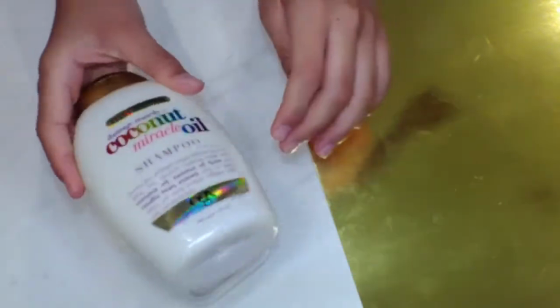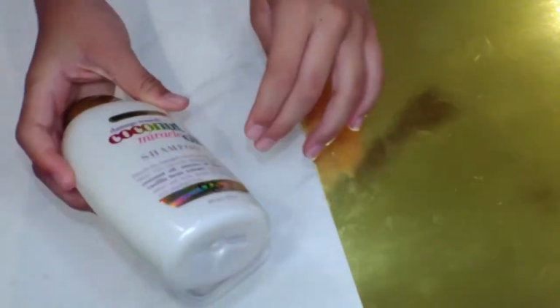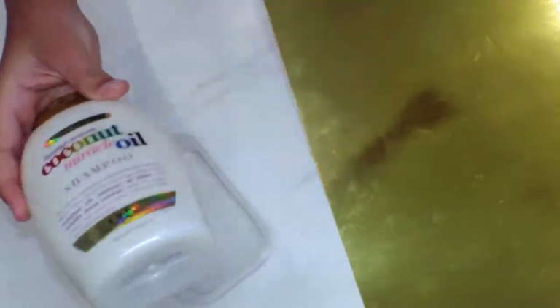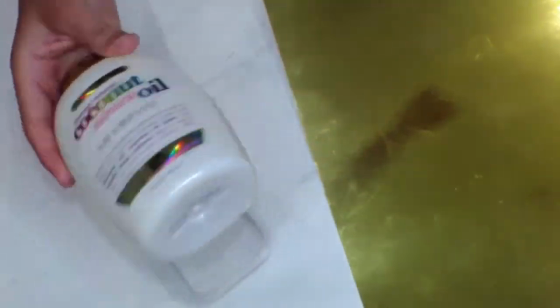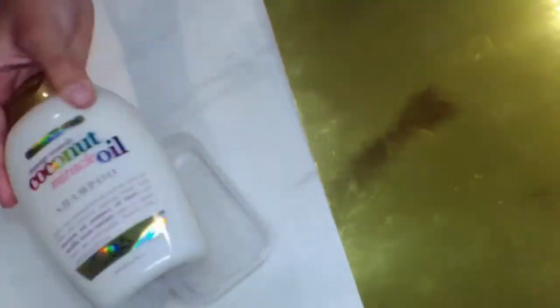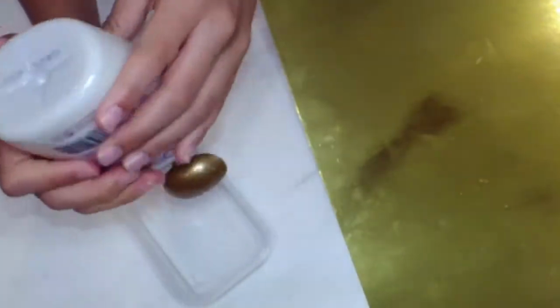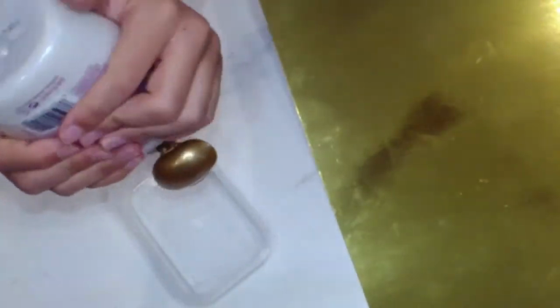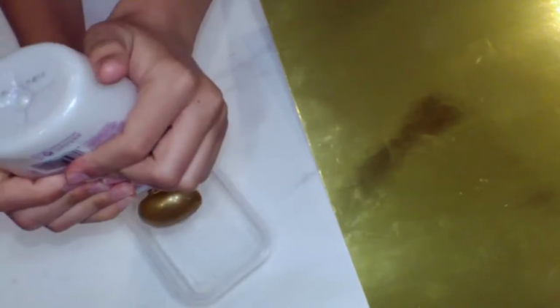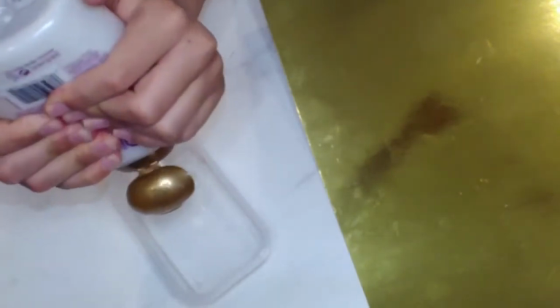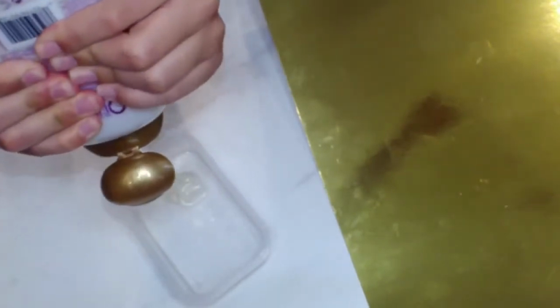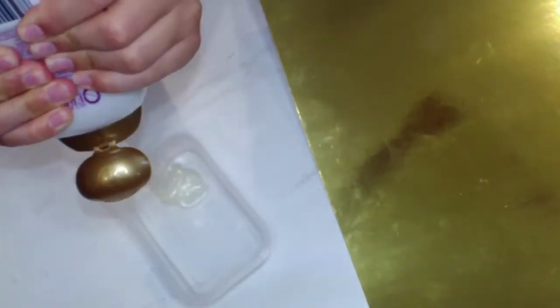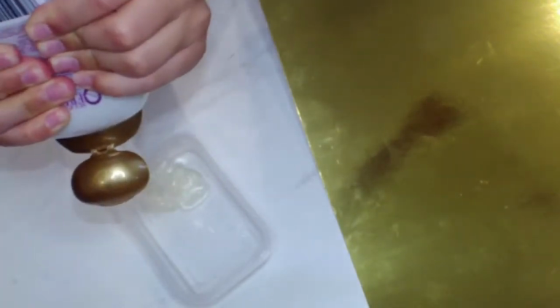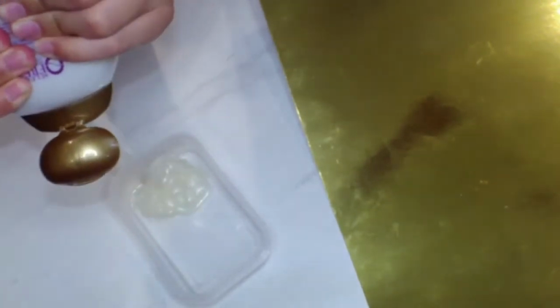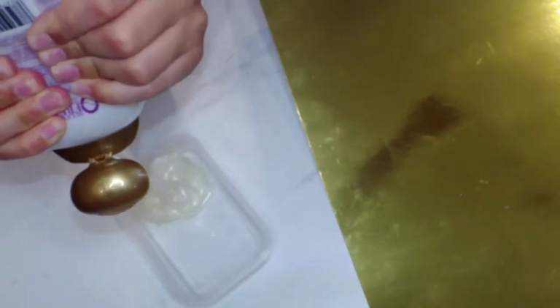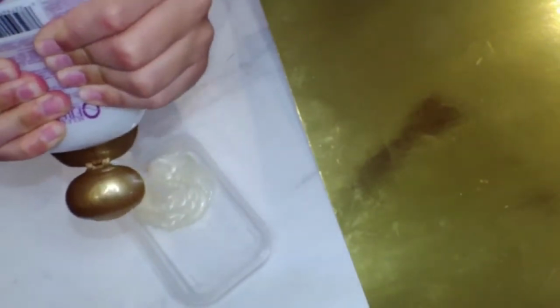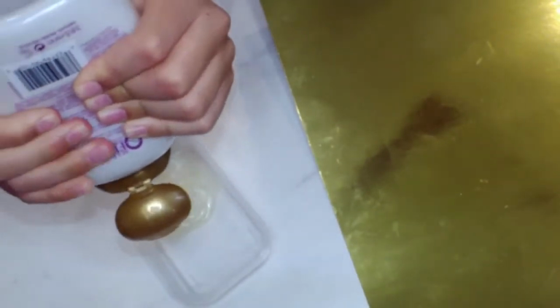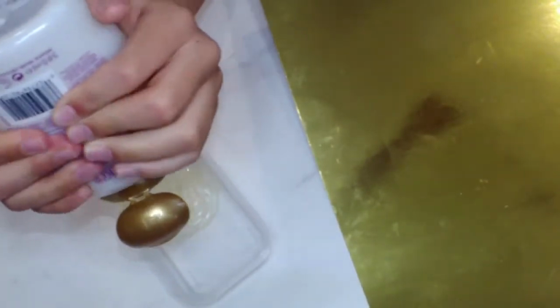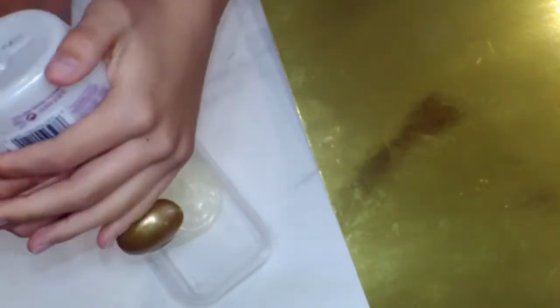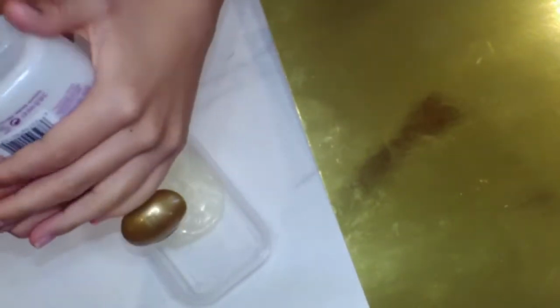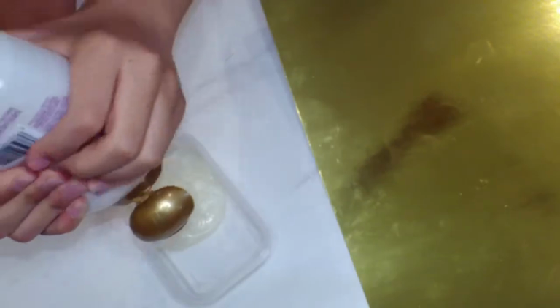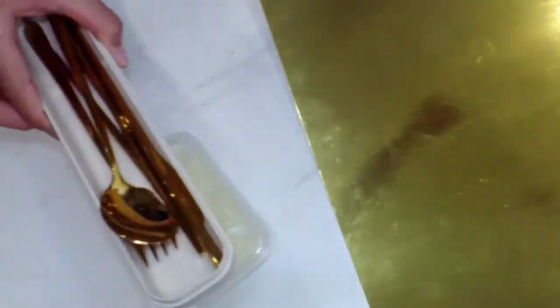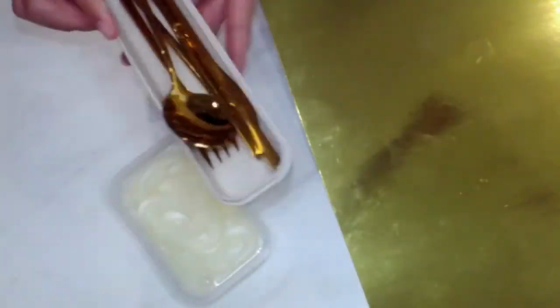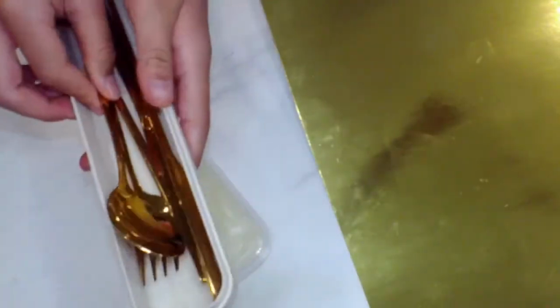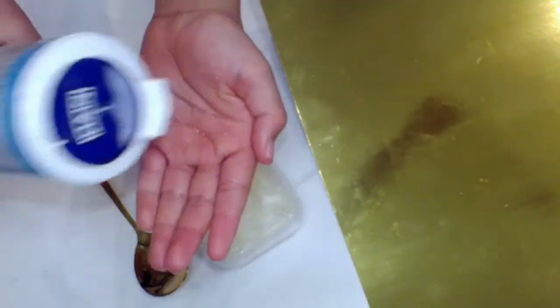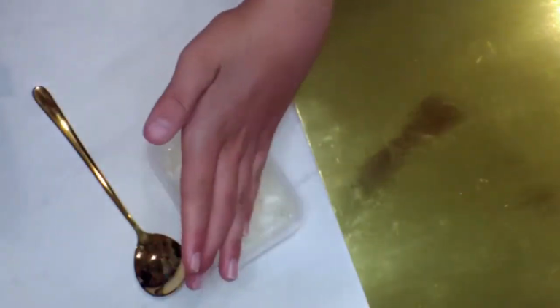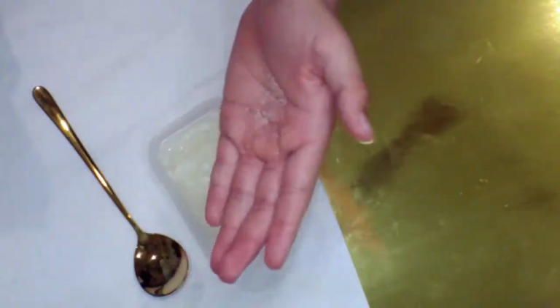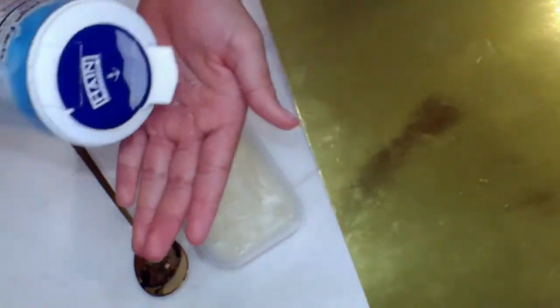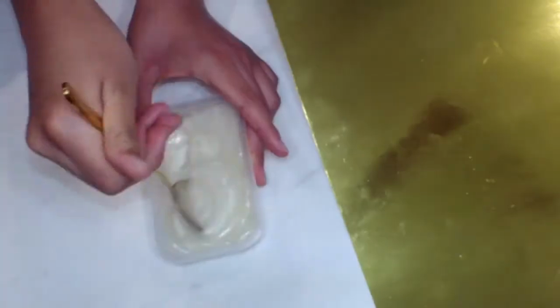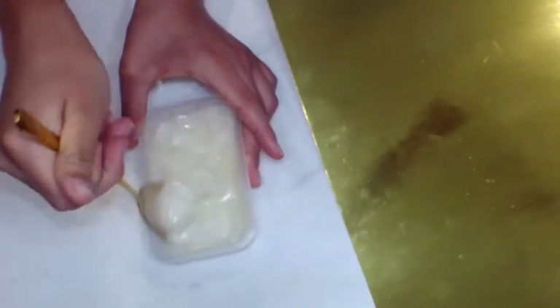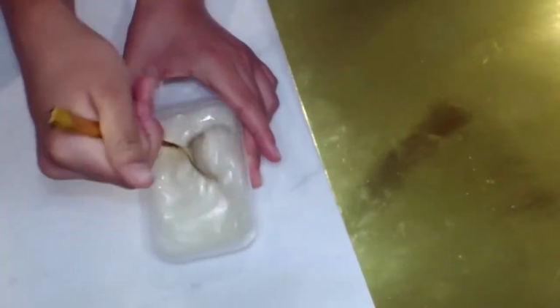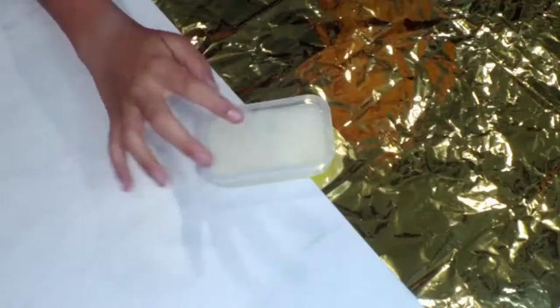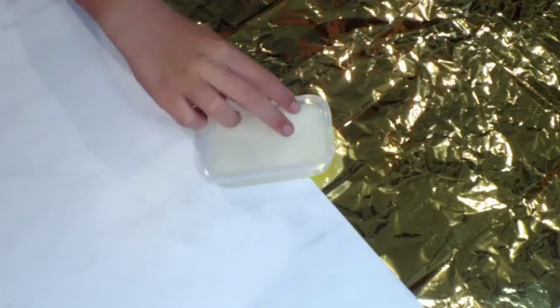So now let's get into the slime. All you'll be needing is some coconut oil shampoo — I'm just using this kind, but you can use any other kind of coconut shampoo — and then just a tiny little sprinkle of salt based on the amount of shampoo that you are using.